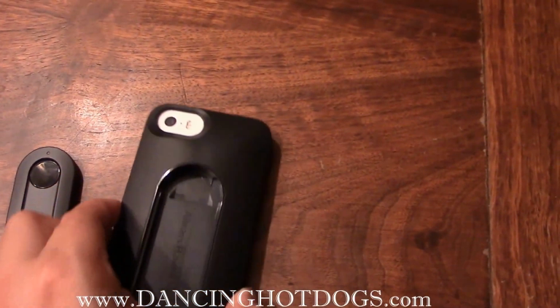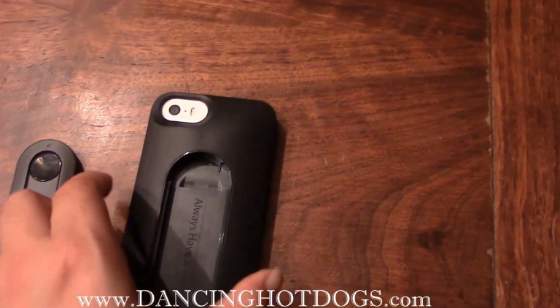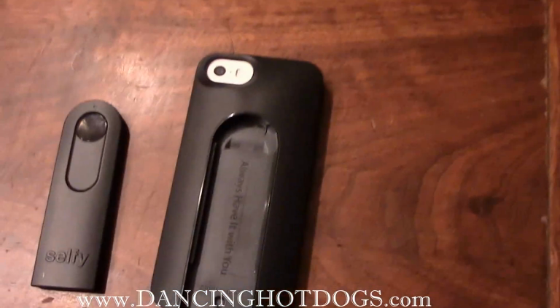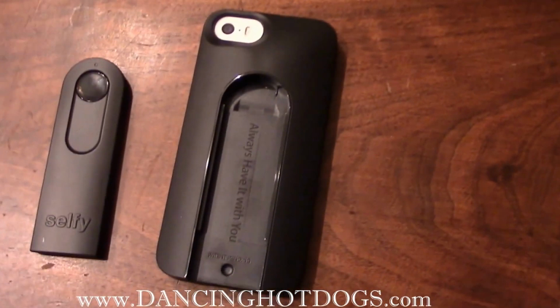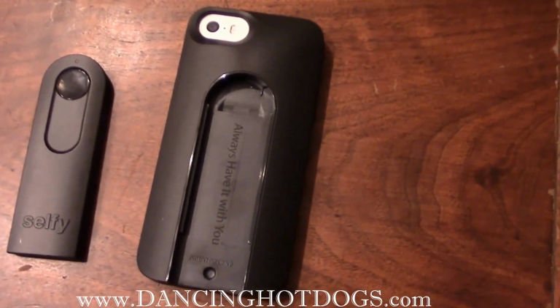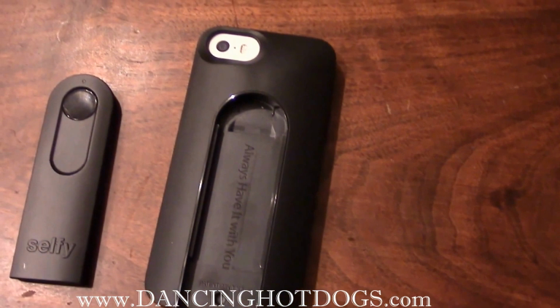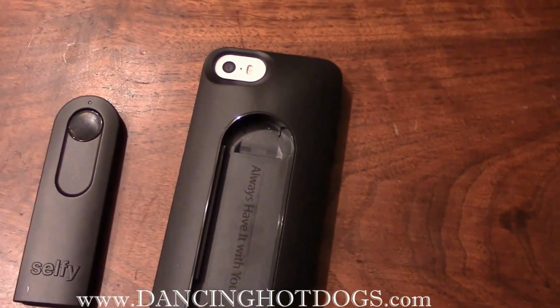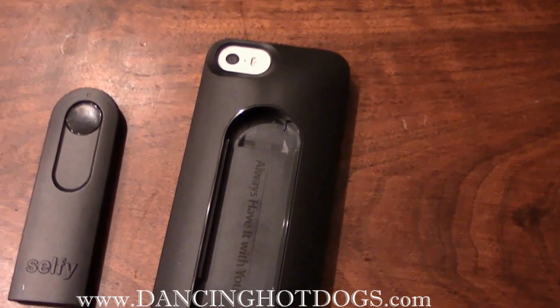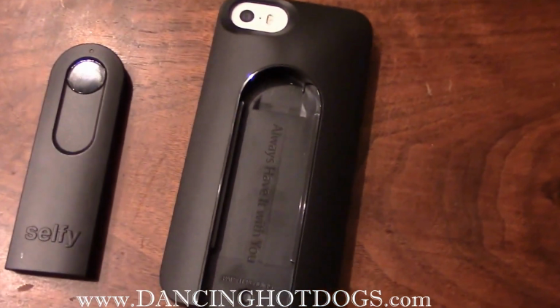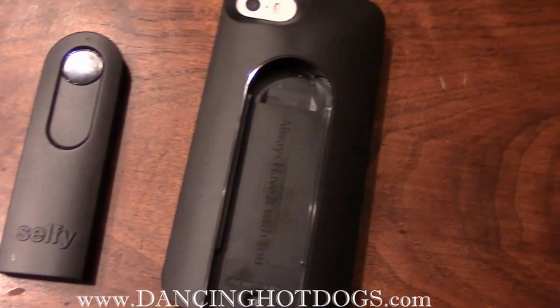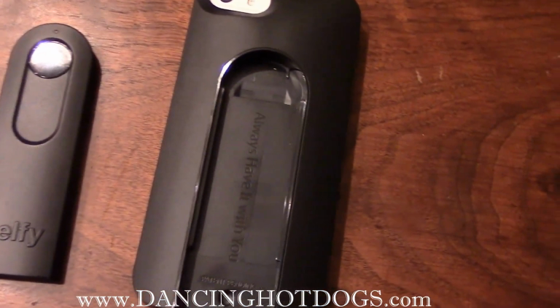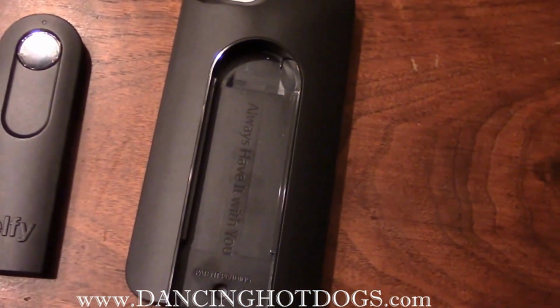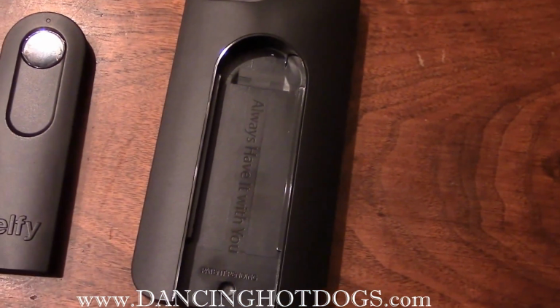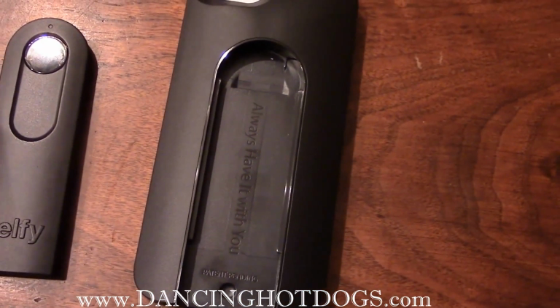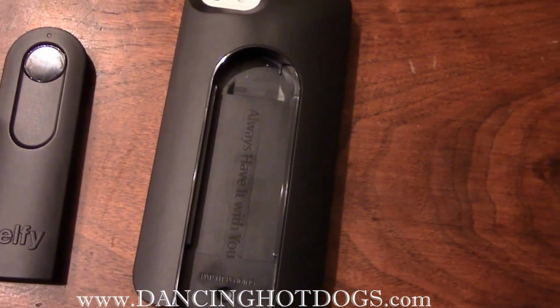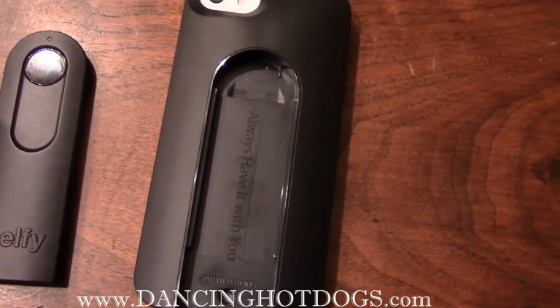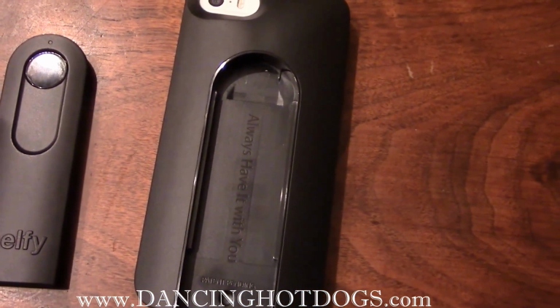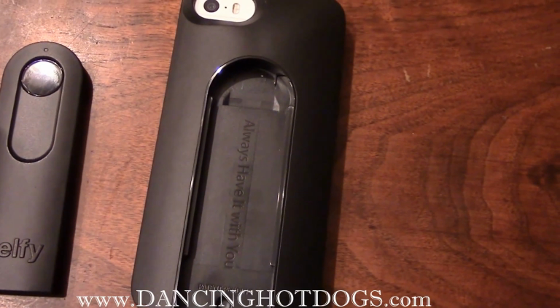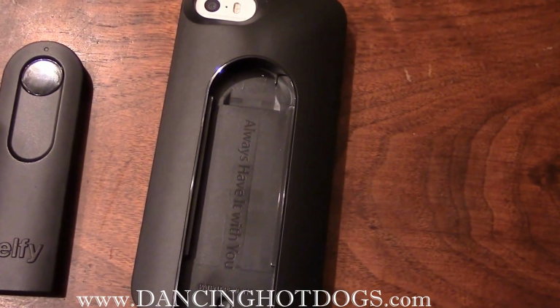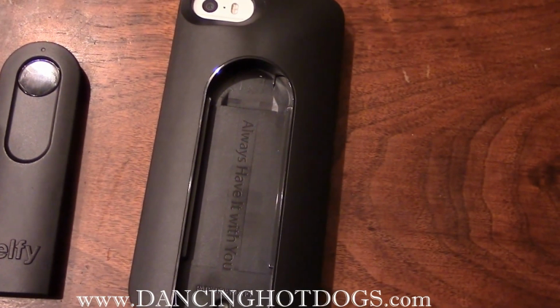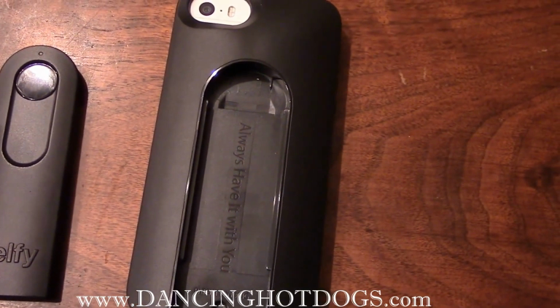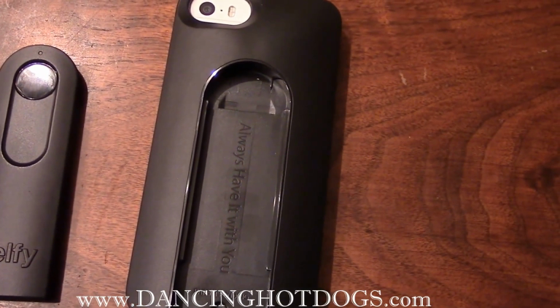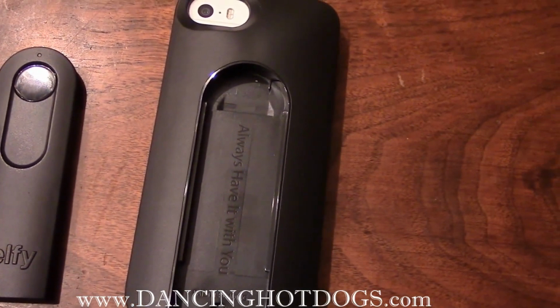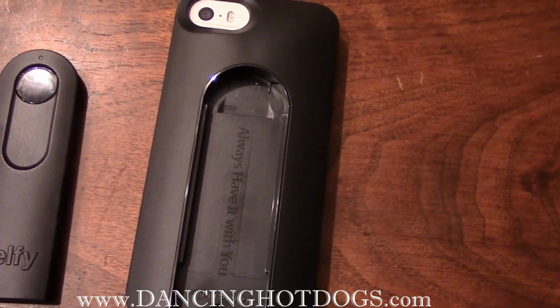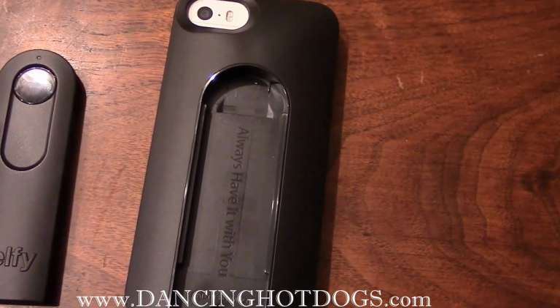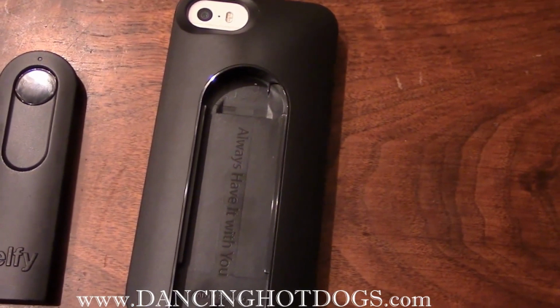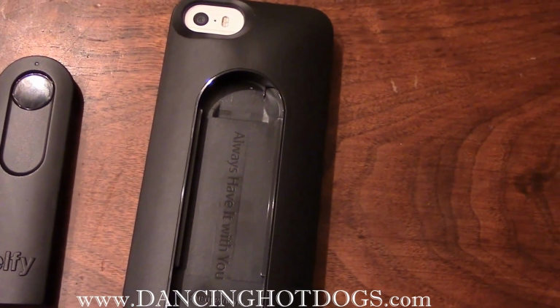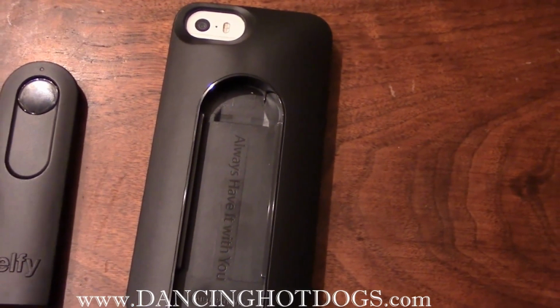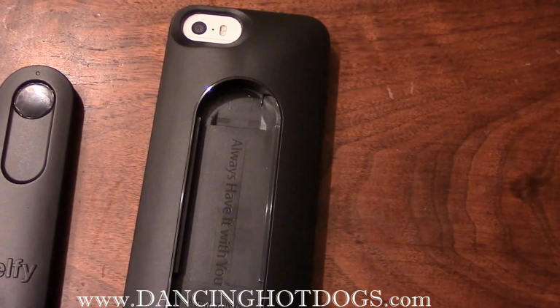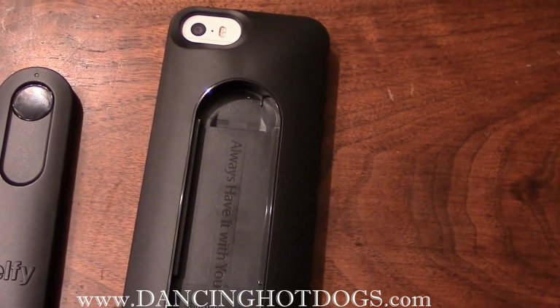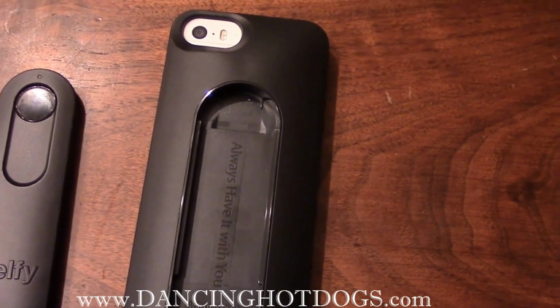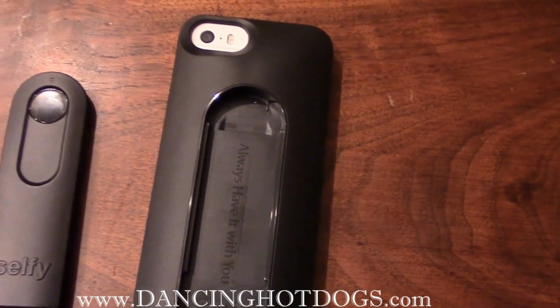Selfie knows that you always have your phone with you and always want it on the go, so it actually adapts to some of their accessories, like an accessory connector for the car mount, a handlebar mount, a mini tripod, a helmet mount, etc.